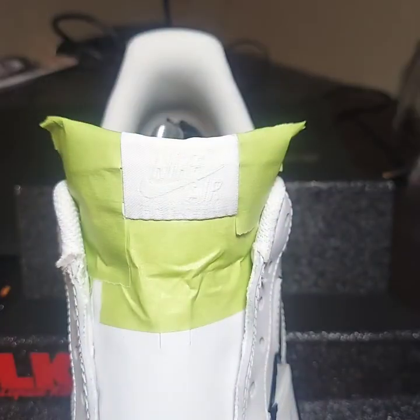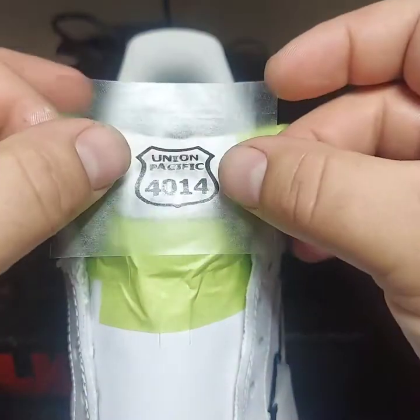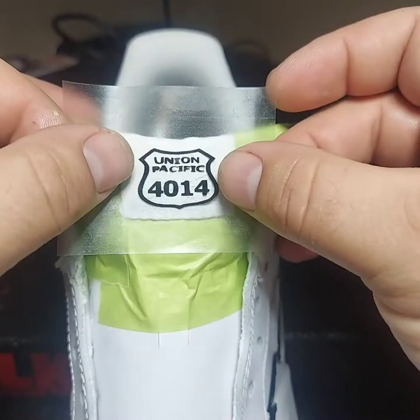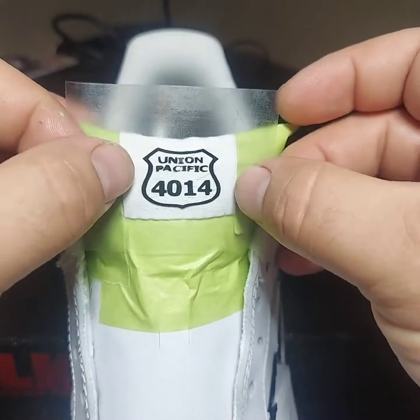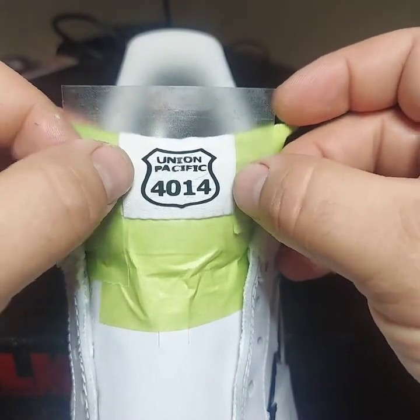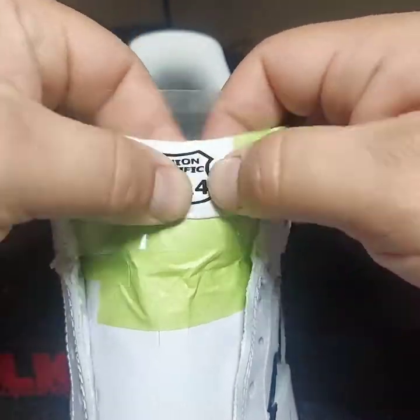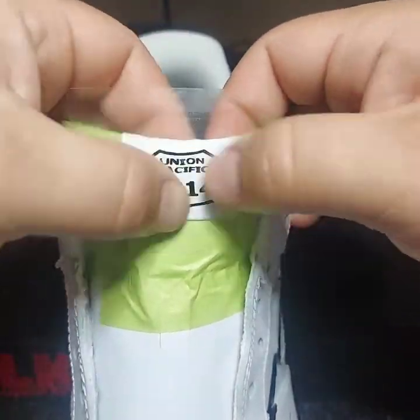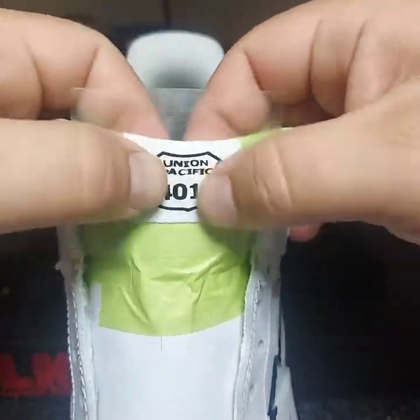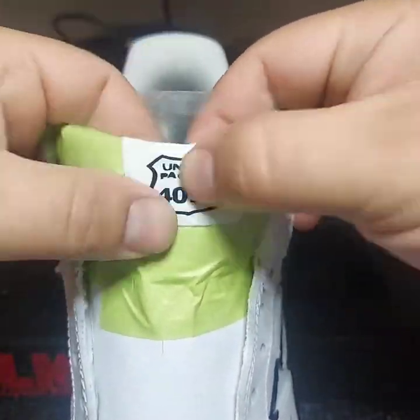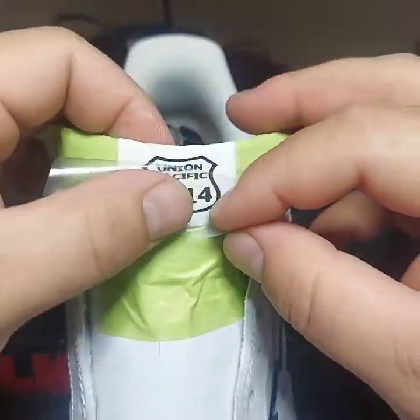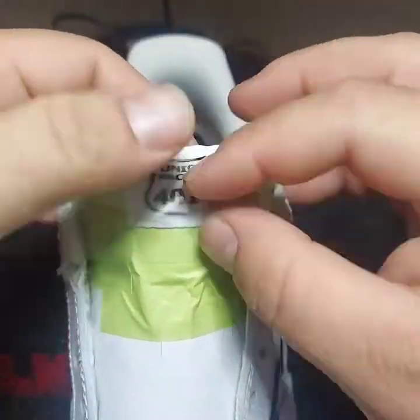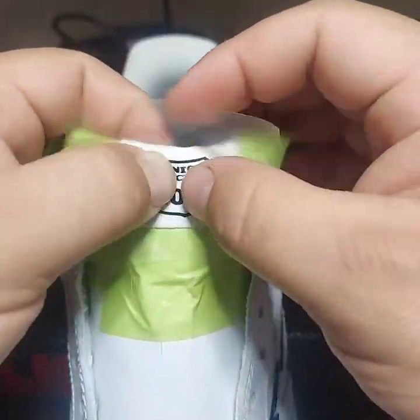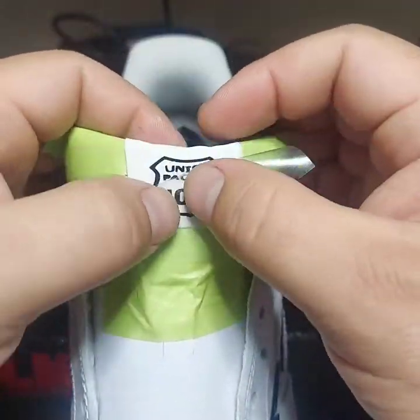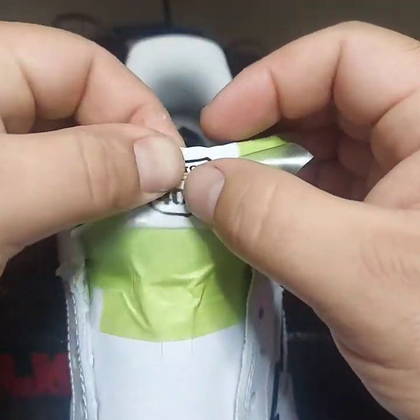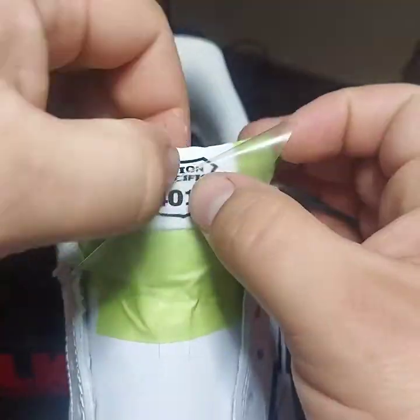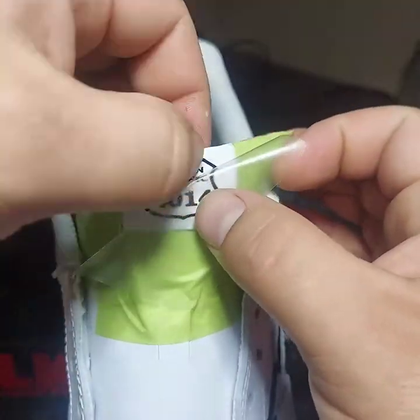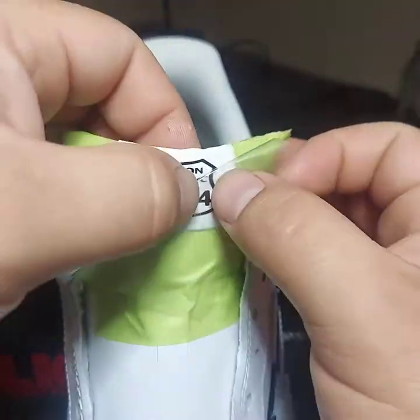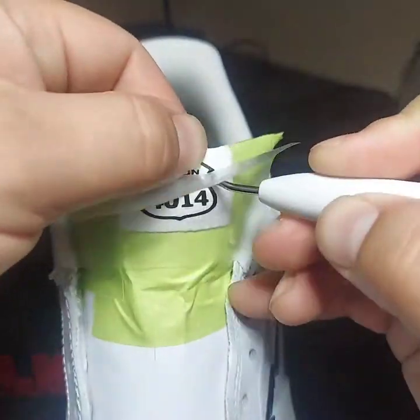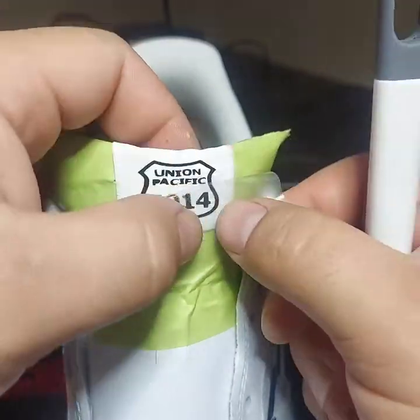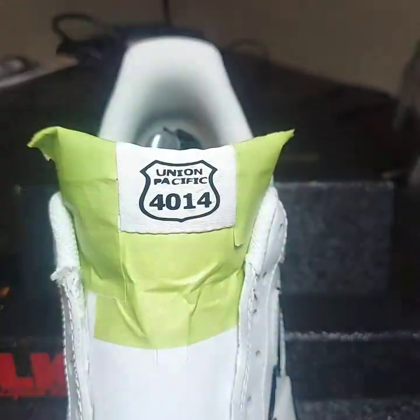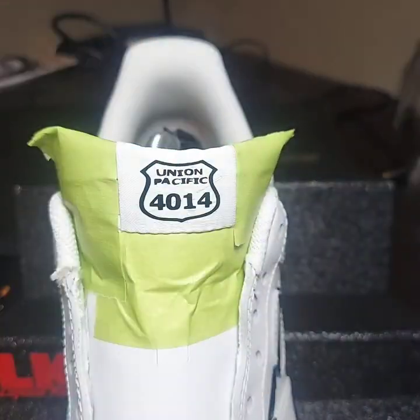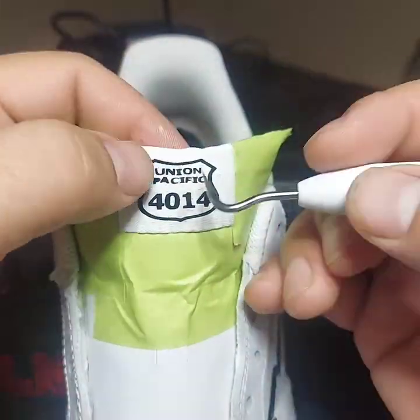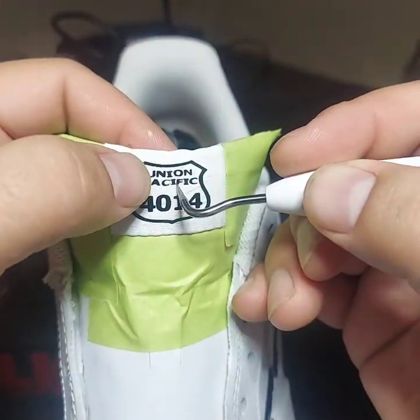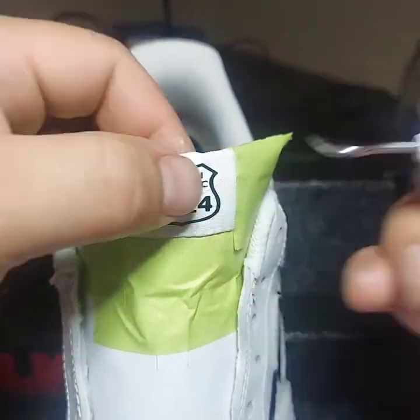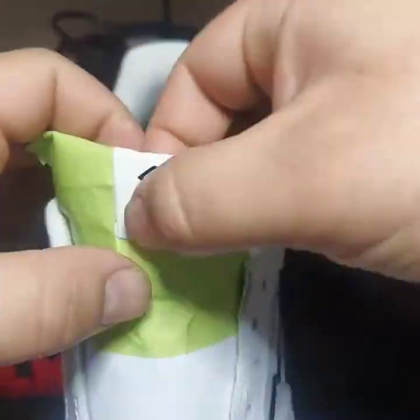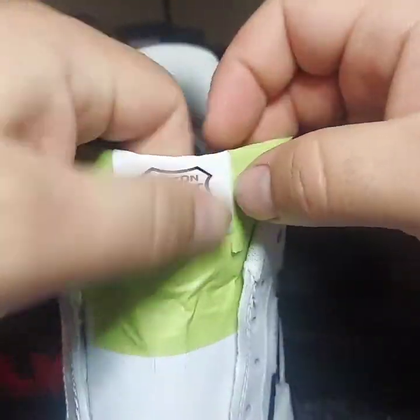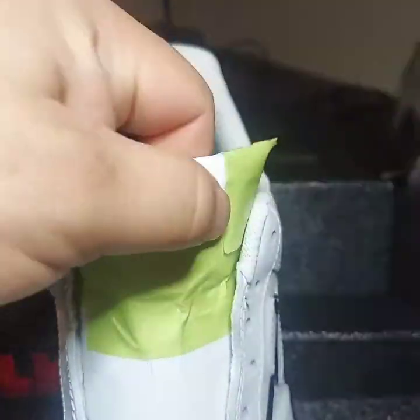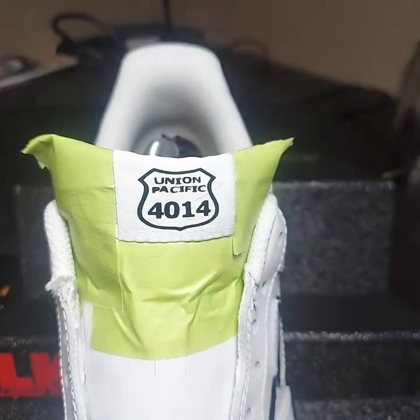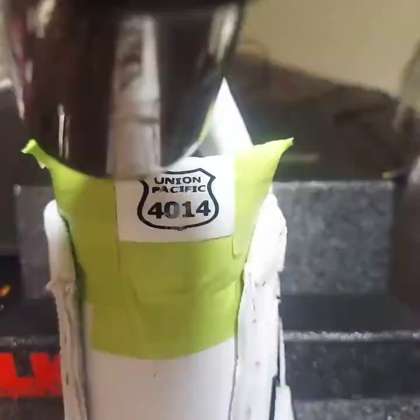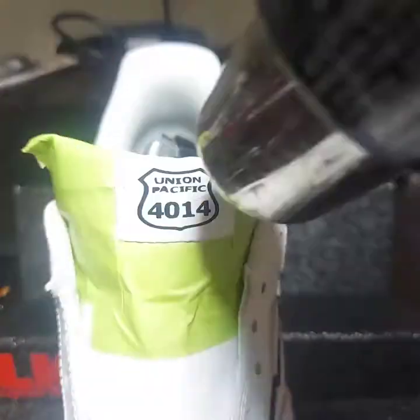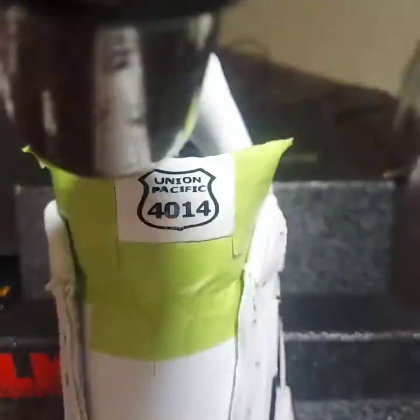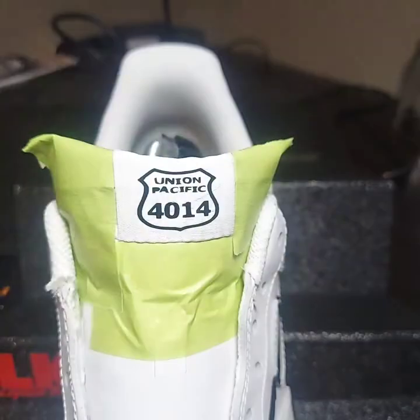This logo was a little bit tougher with the stencil because of the small letters, so just make sure they all transfer to the tongue tag. As you're peeling off your transfer tape, adjust everything.